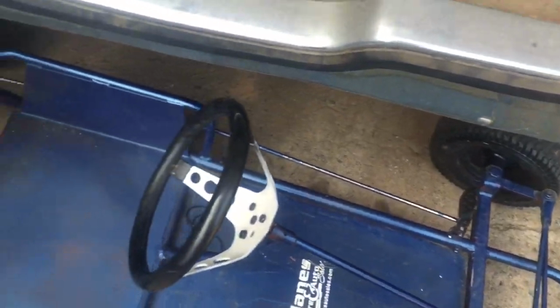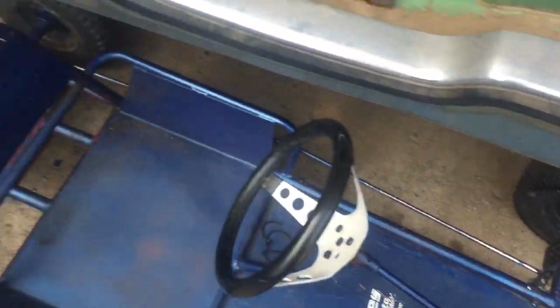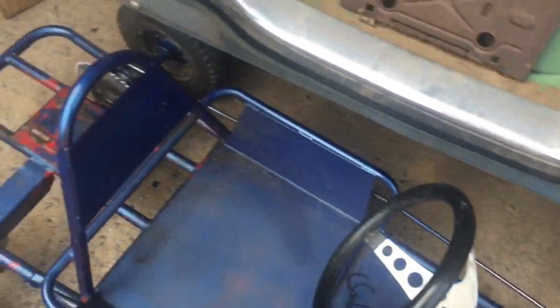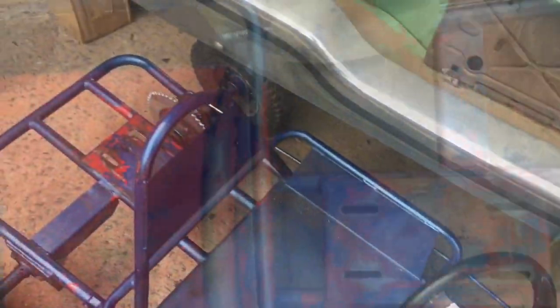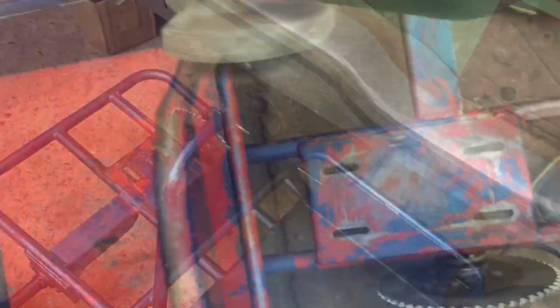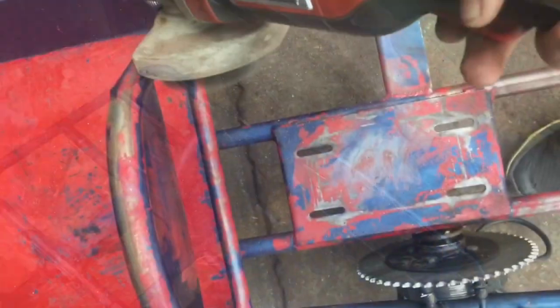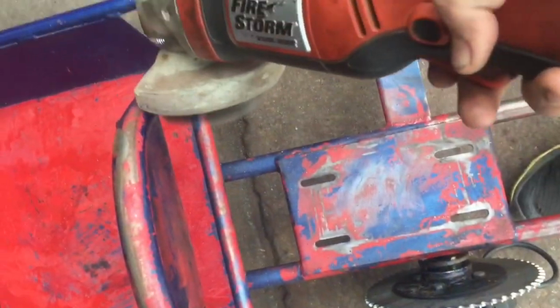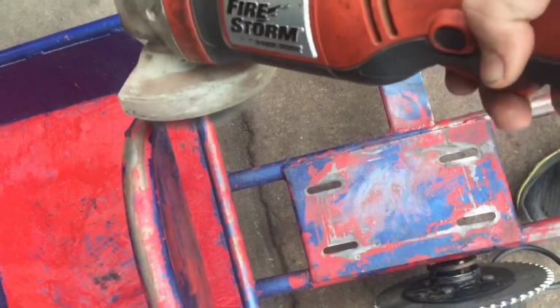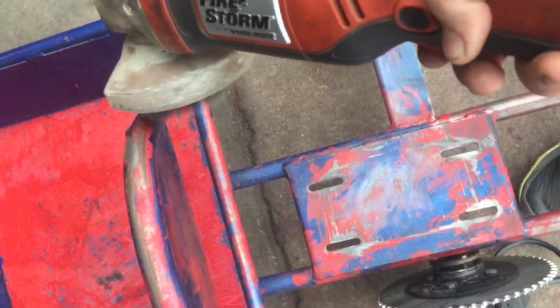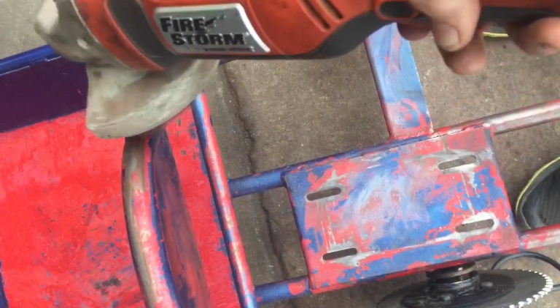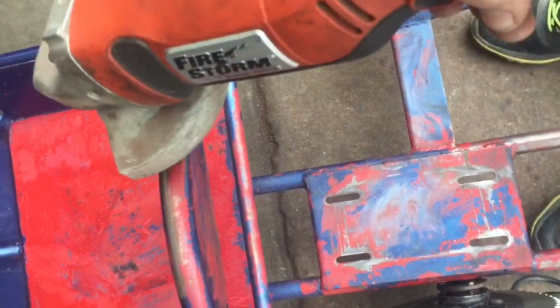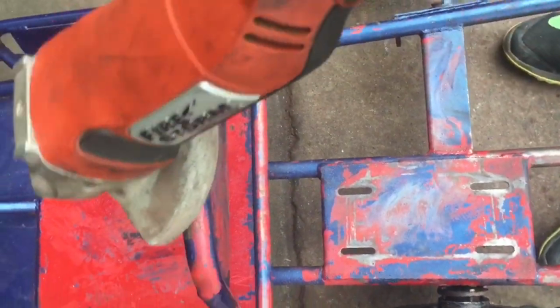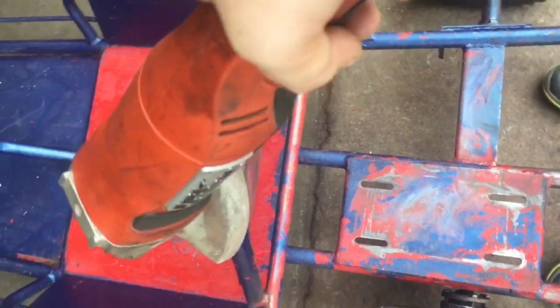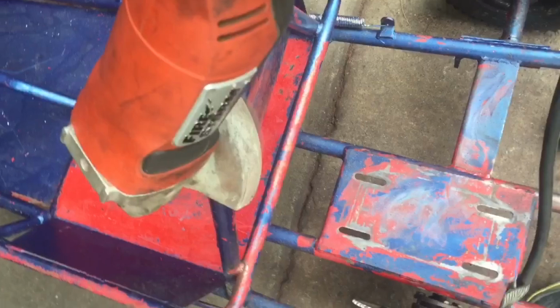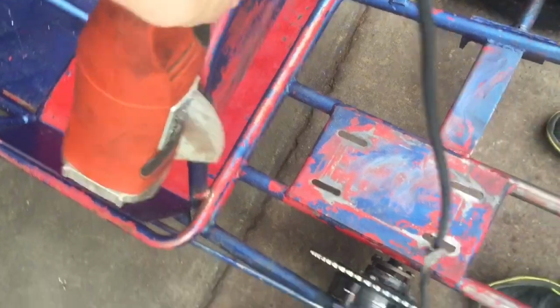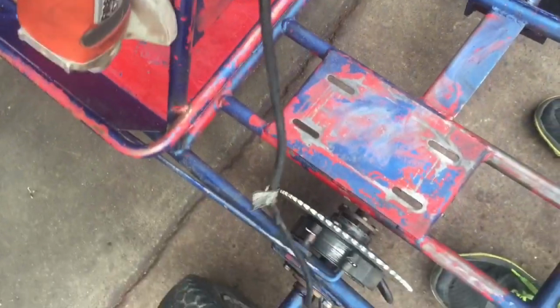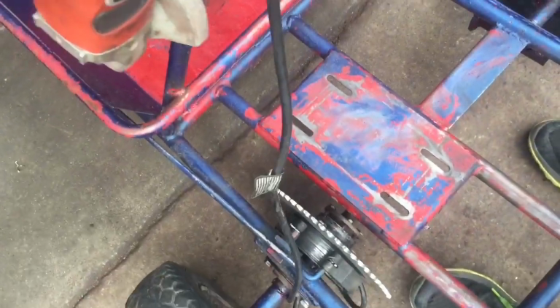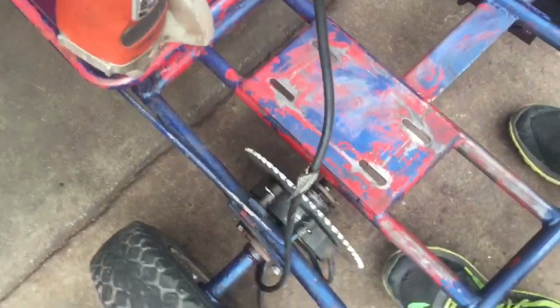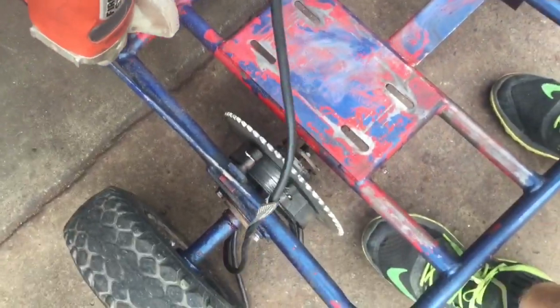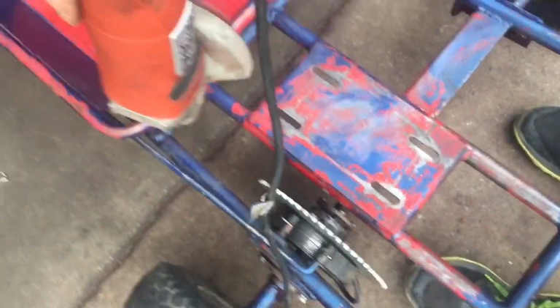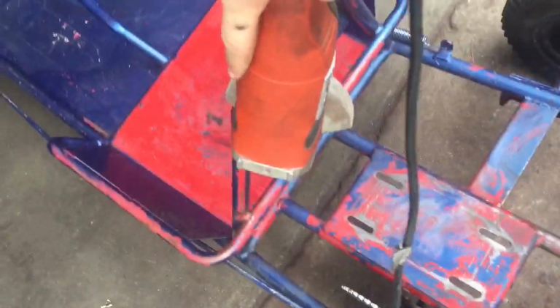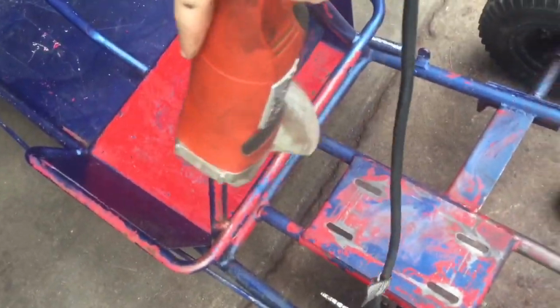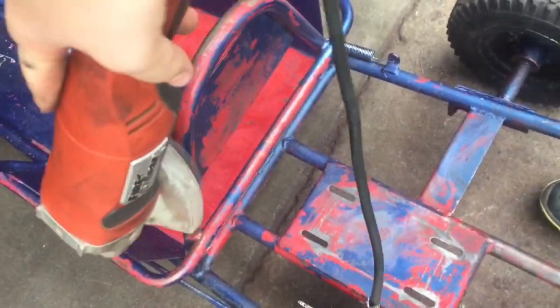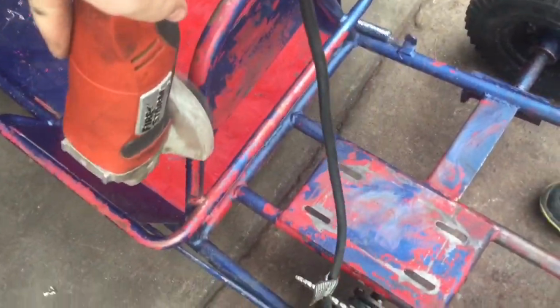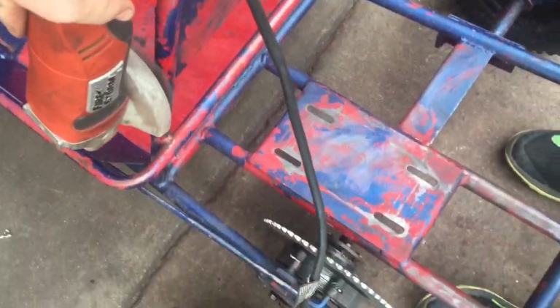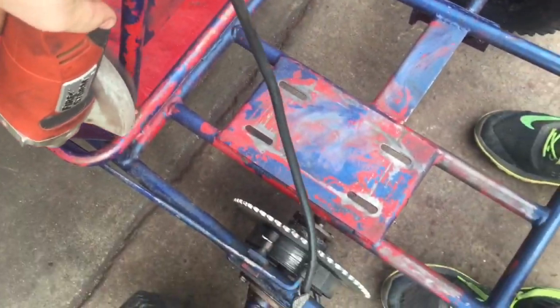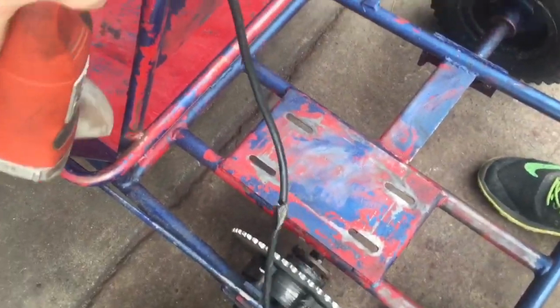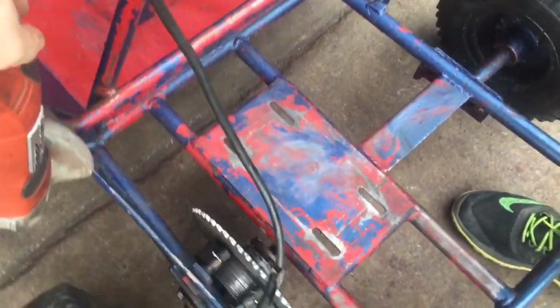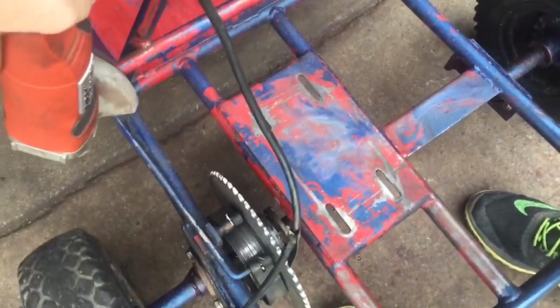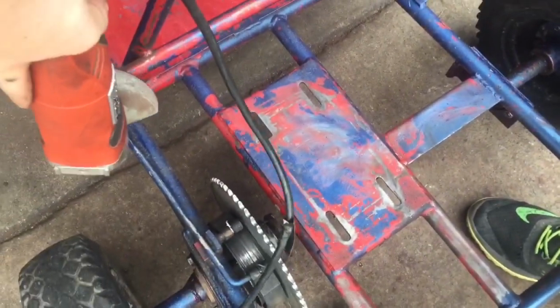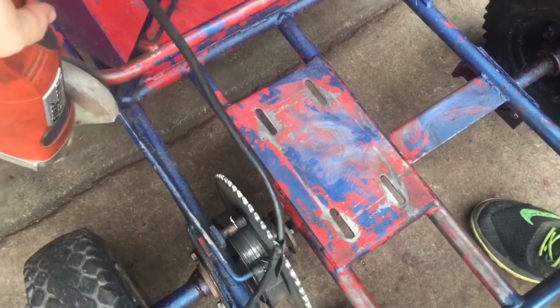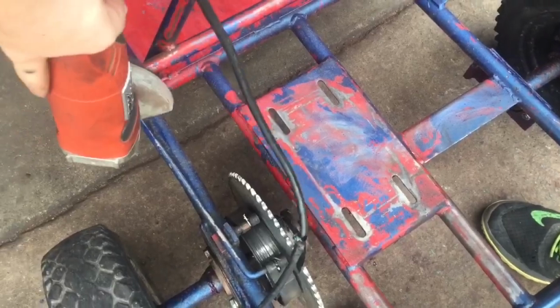Right now I'm metal wheel grinding the paint off just to give it a nice look, and so it won't spike off later on.